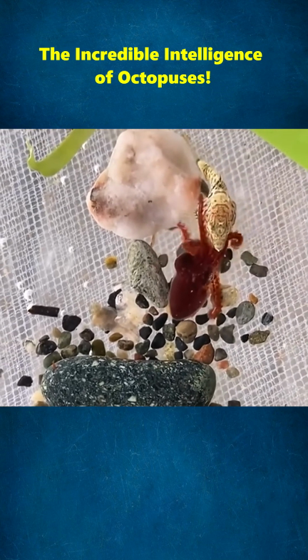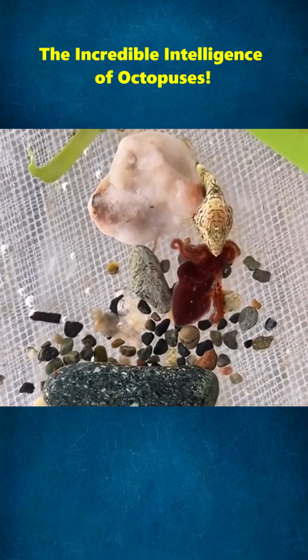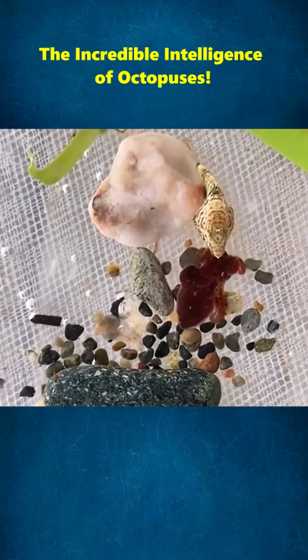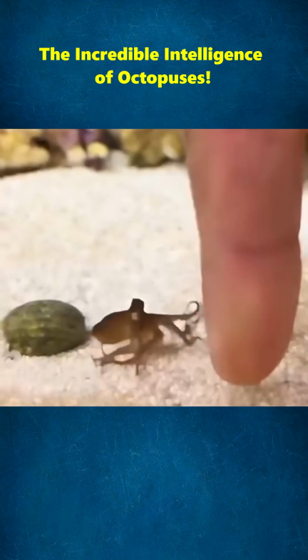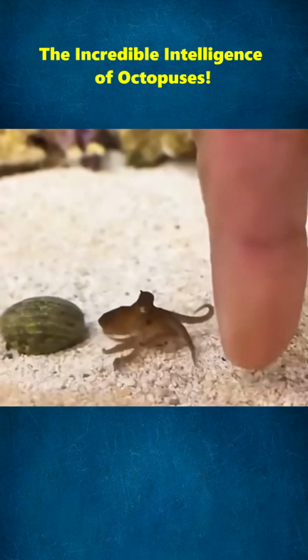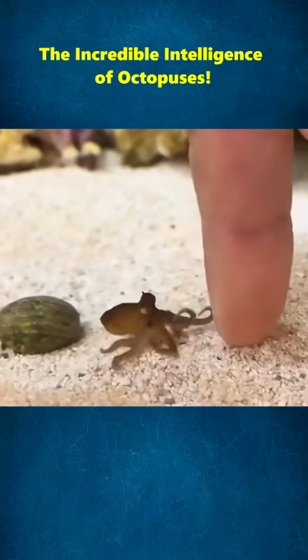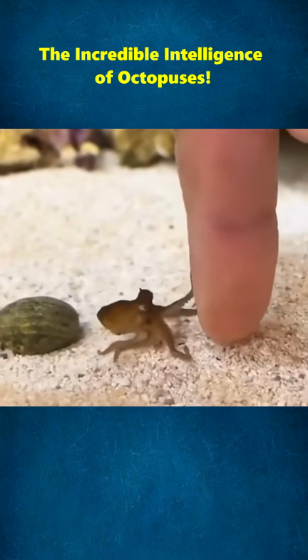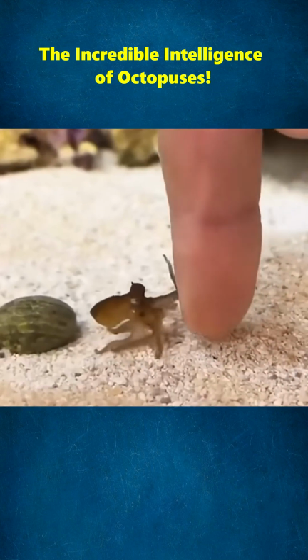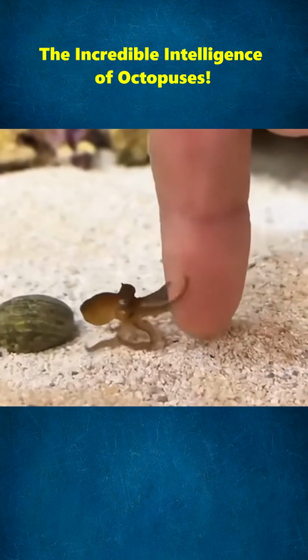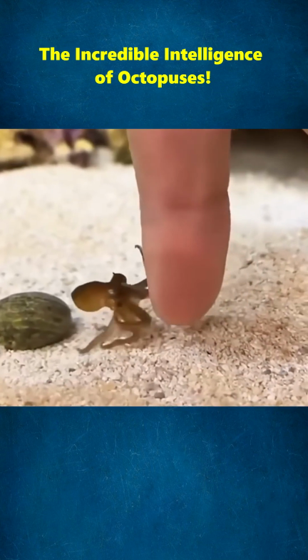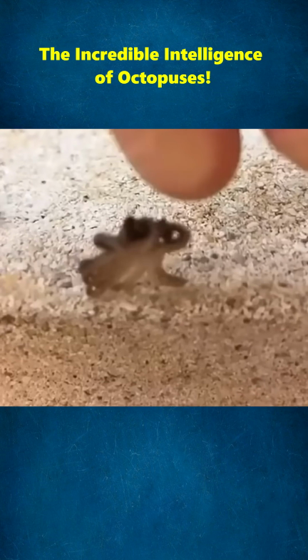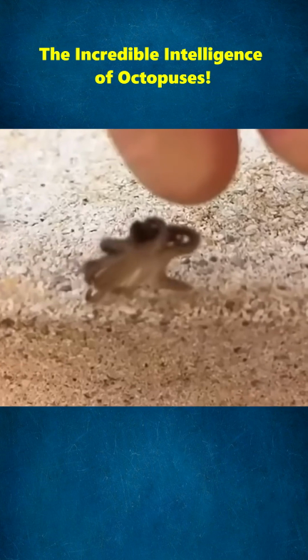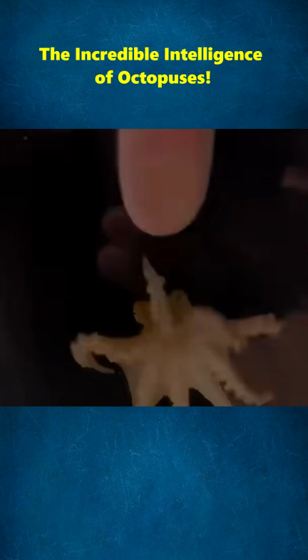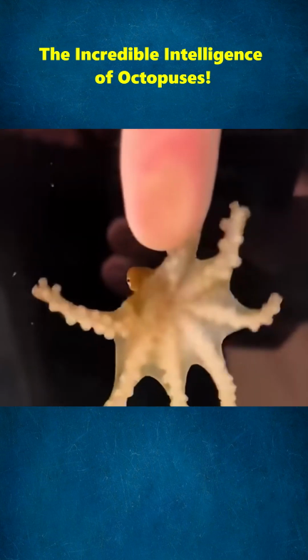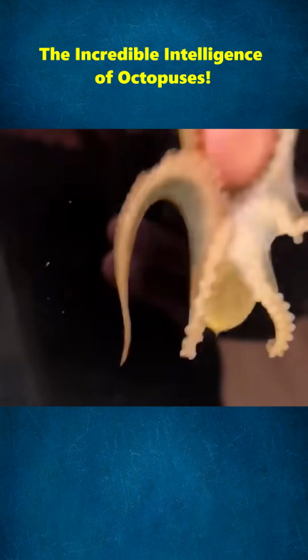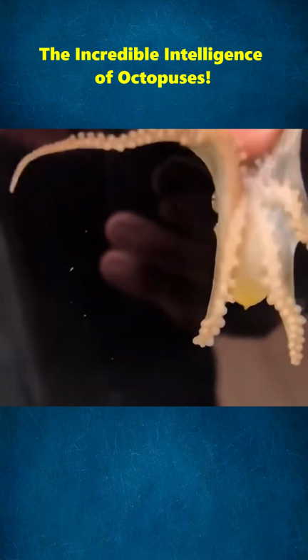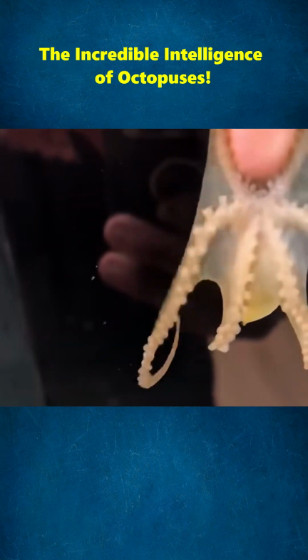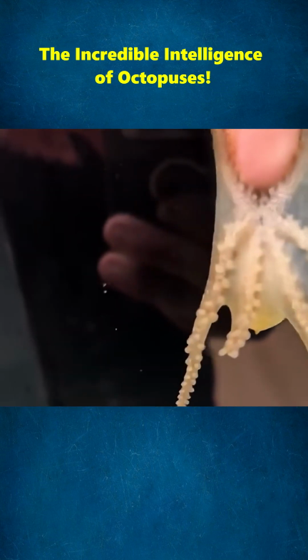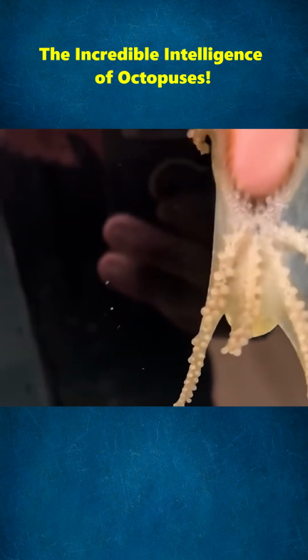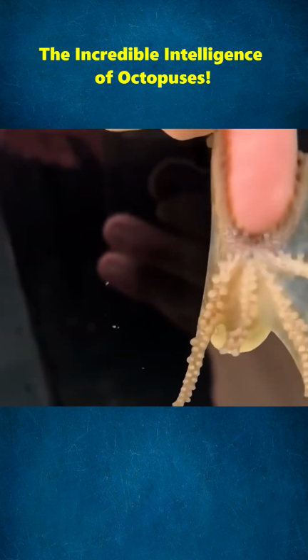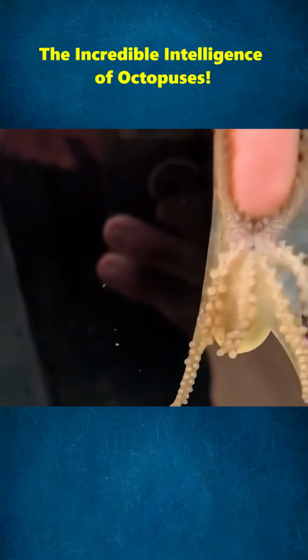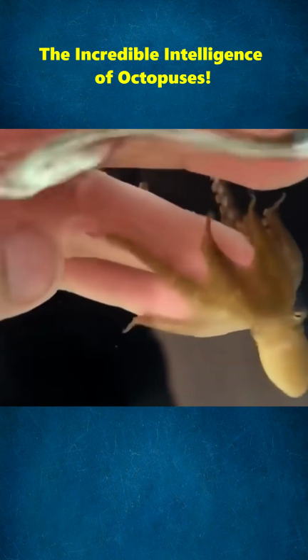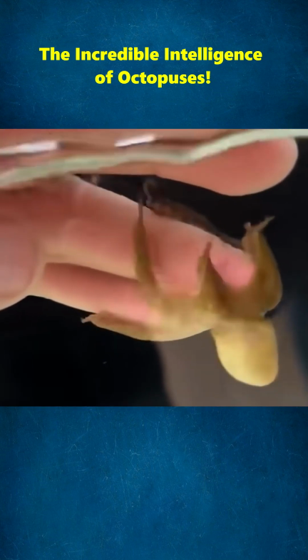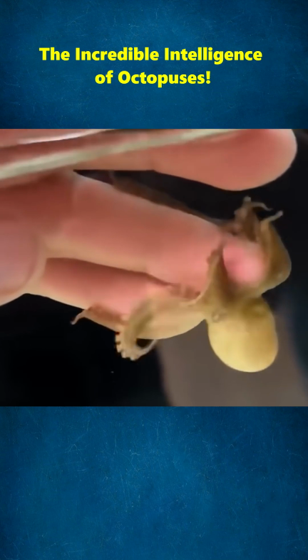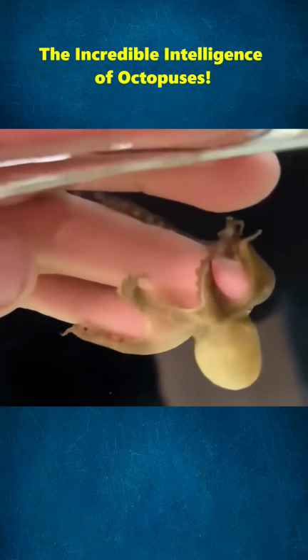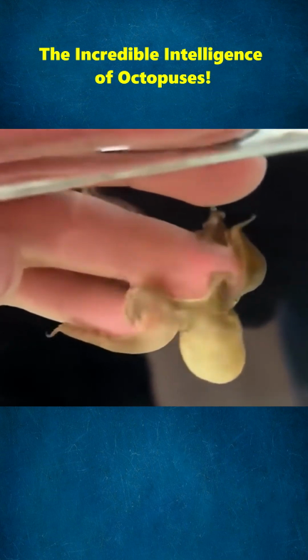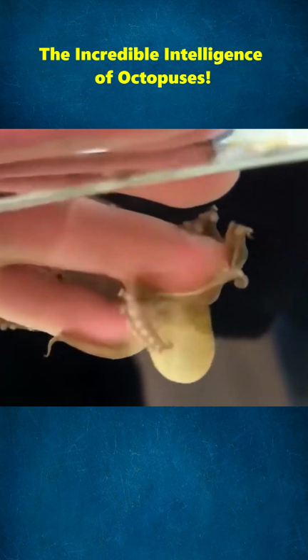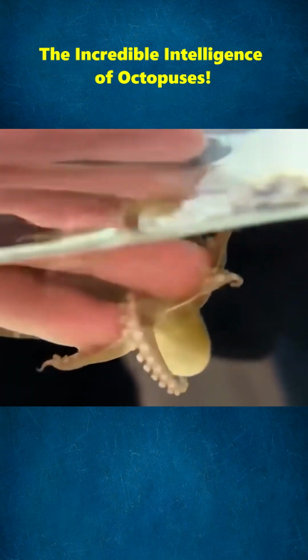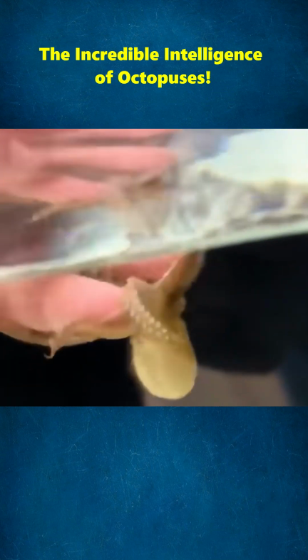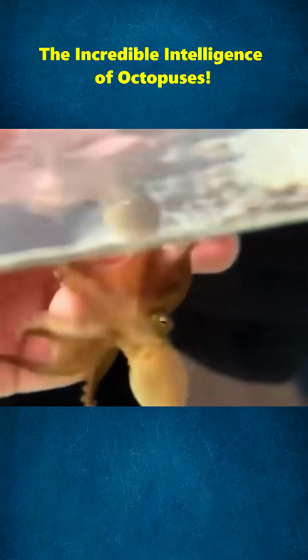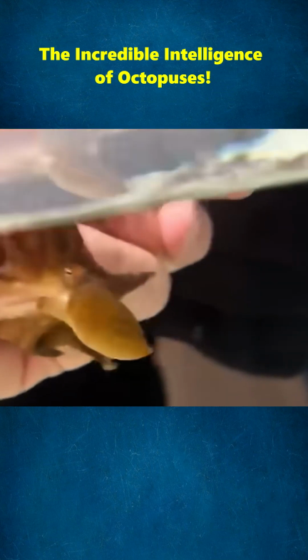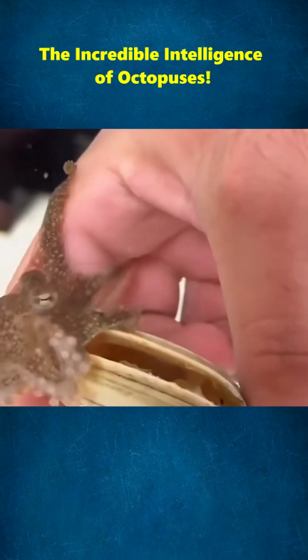He puts his hand in the tank to comfort it. At first it's hesitant, but then it comes closer and even tries to climb onto his hand and doesn't want to get off. Understanding what it wants, he gives it a clam as a treat.